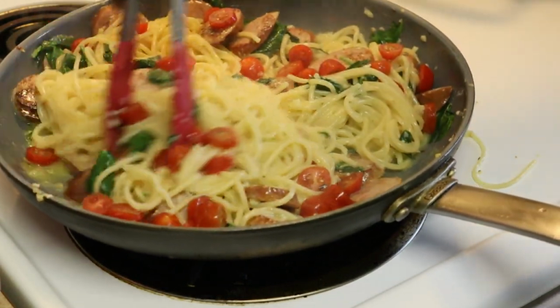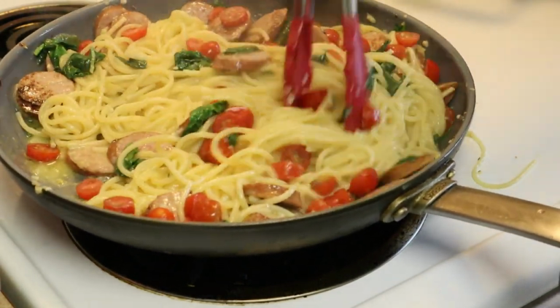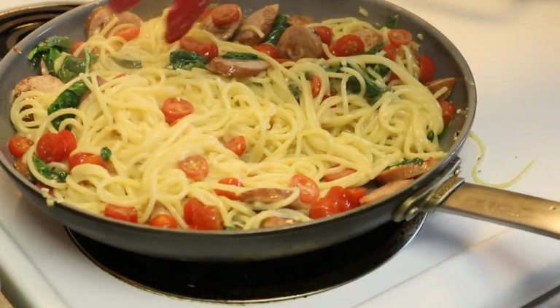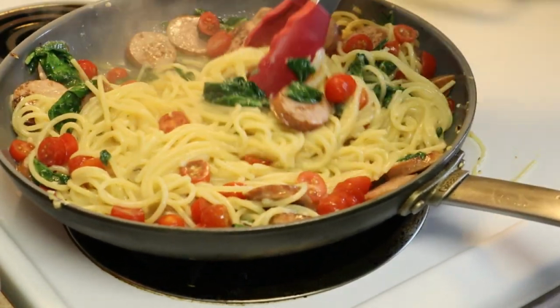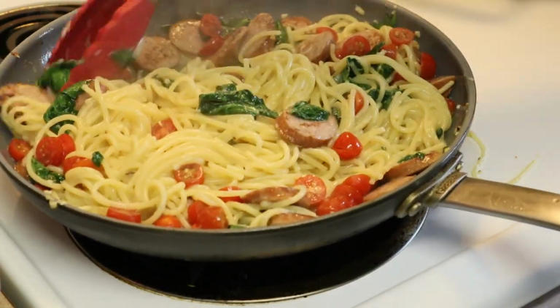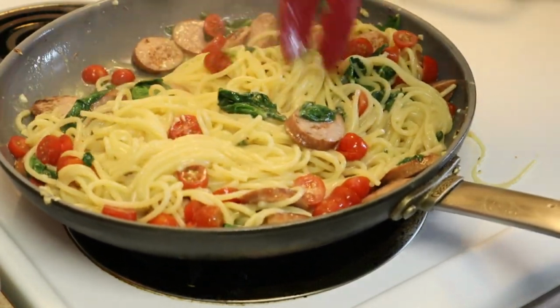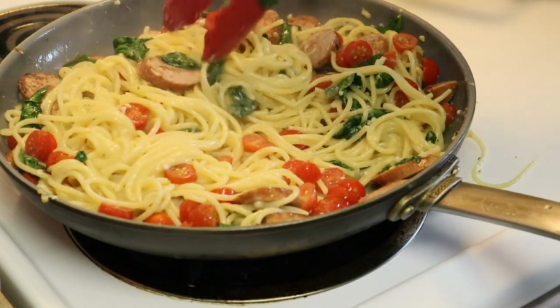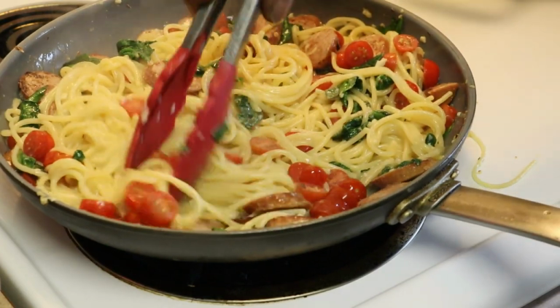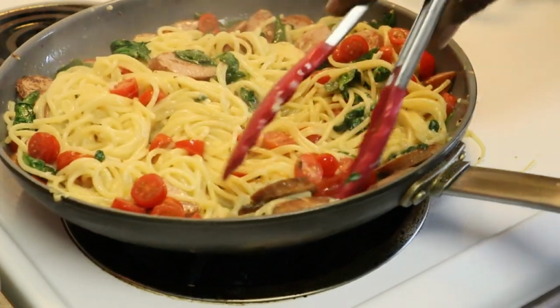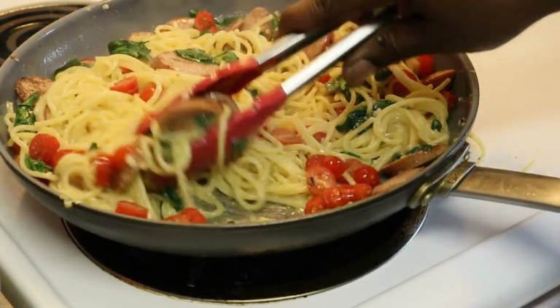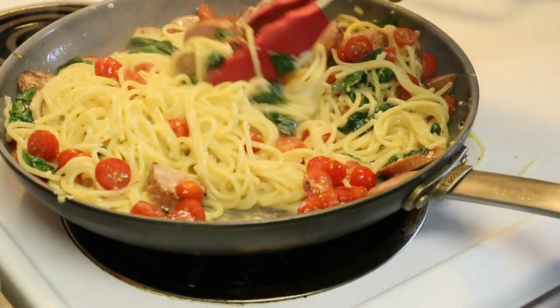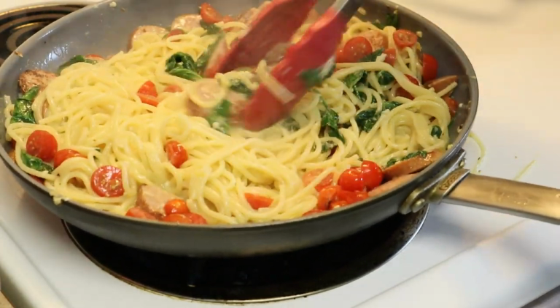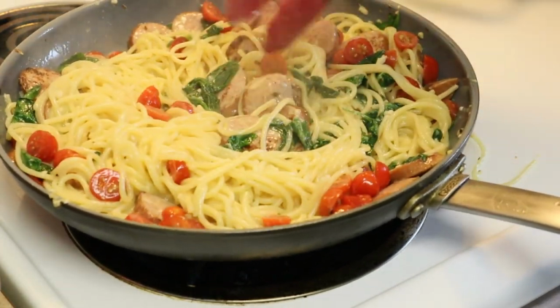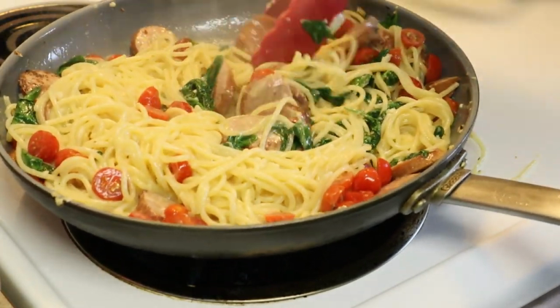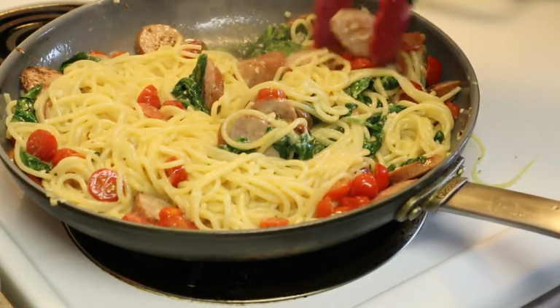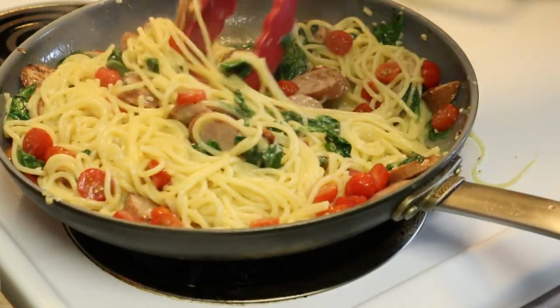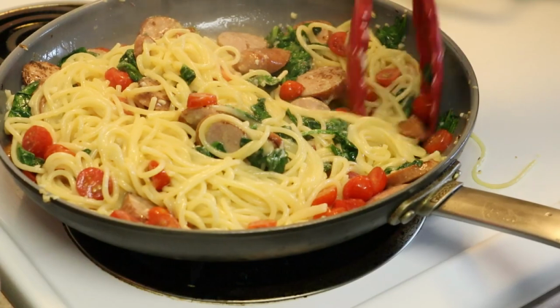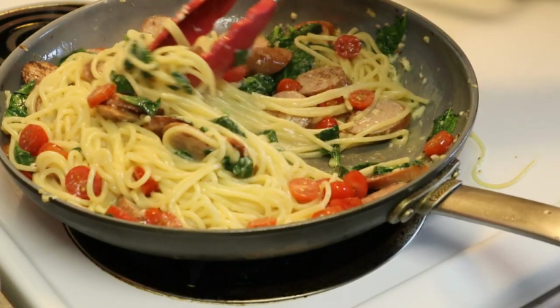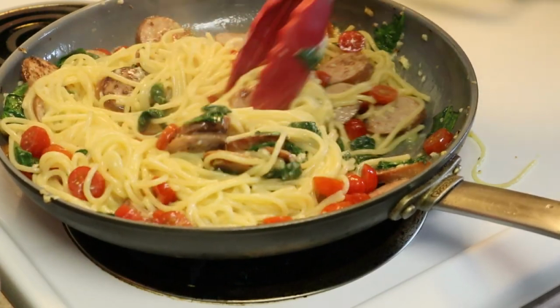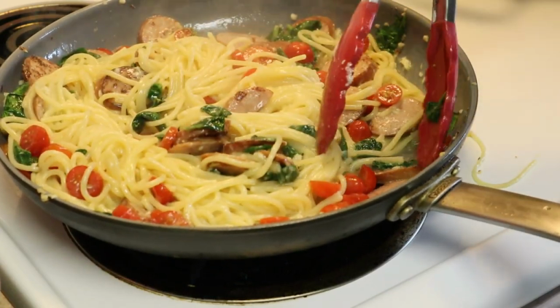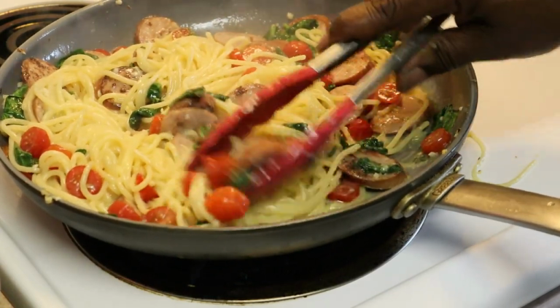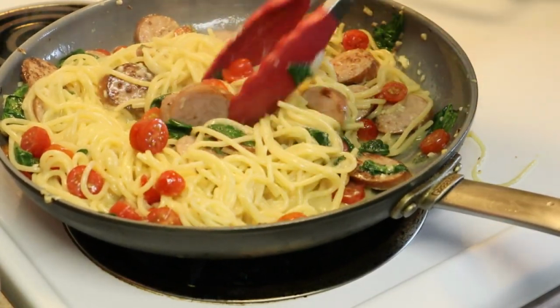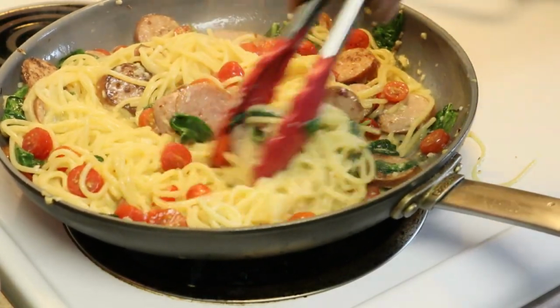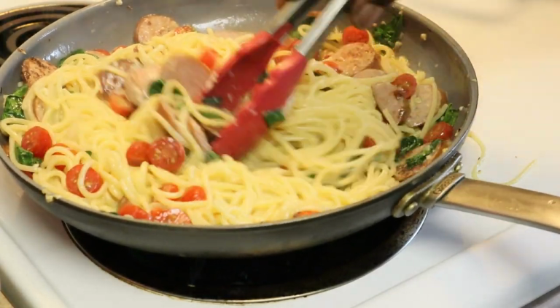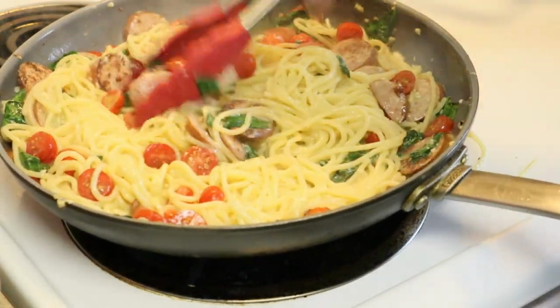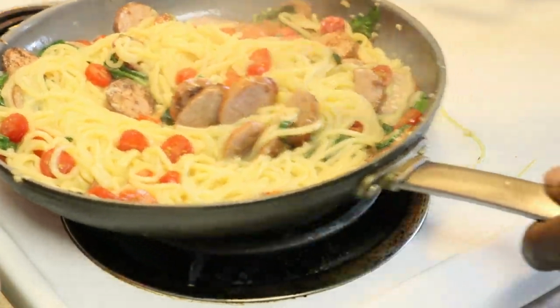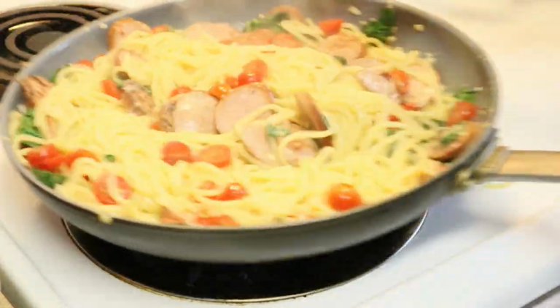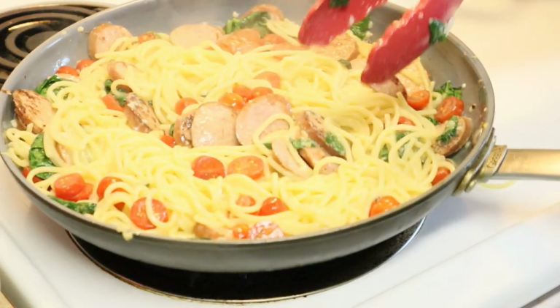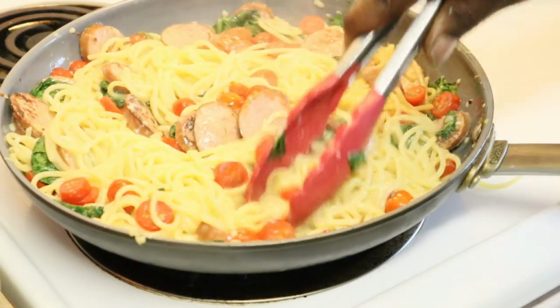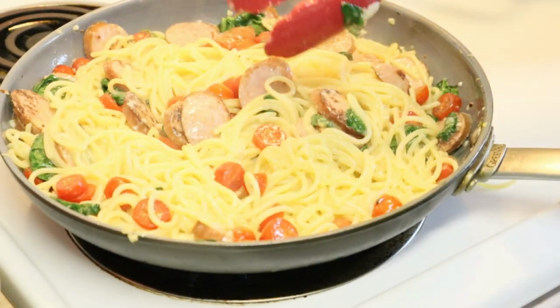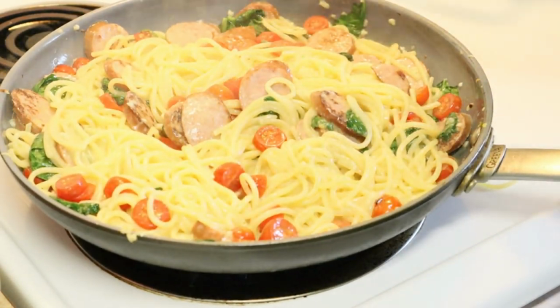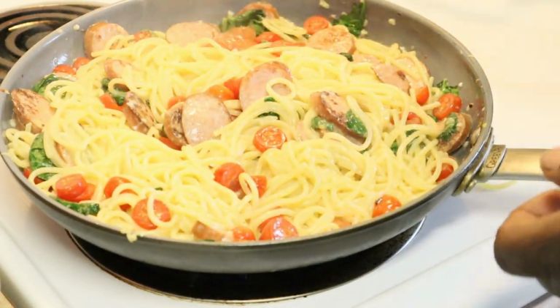Alright, this is ready guys. If you want black pepper, you can put some on there. I put red crushed peppers in mine, so I'm good. I'm going to set this up and show you guys the presentation.